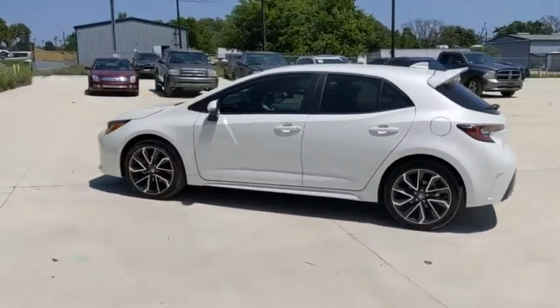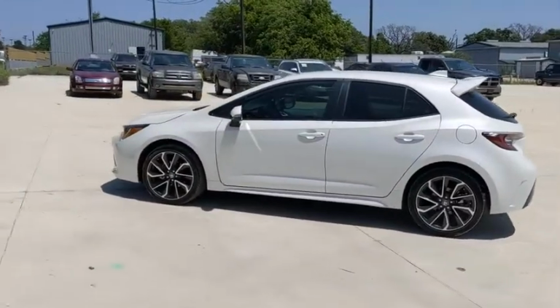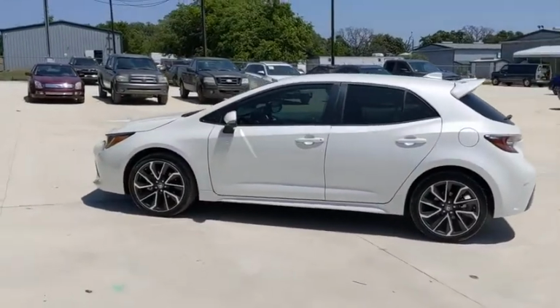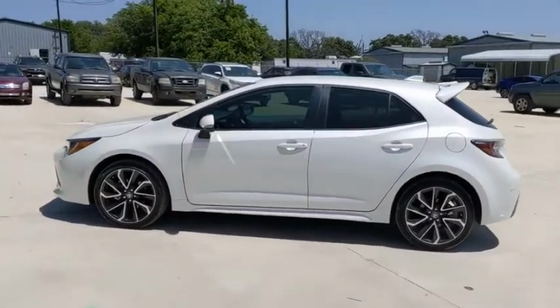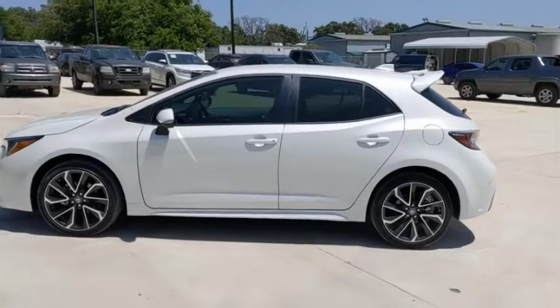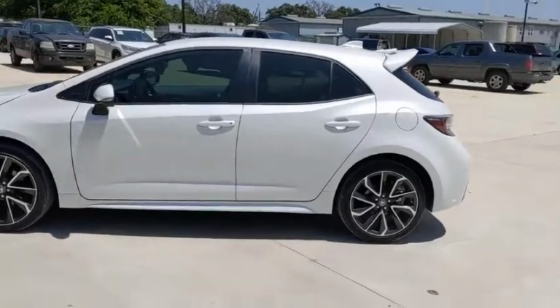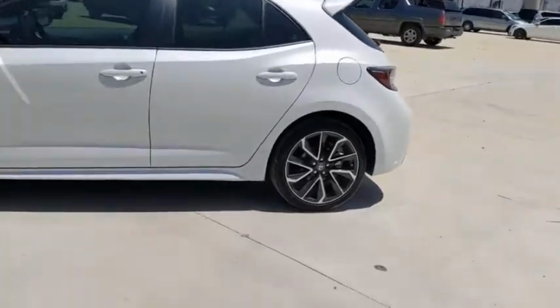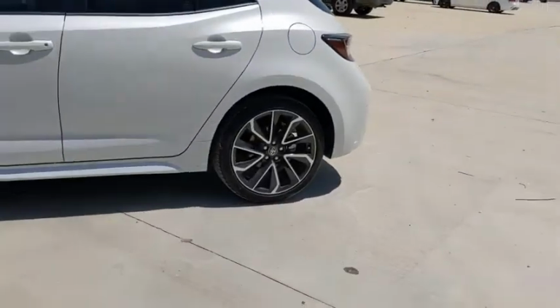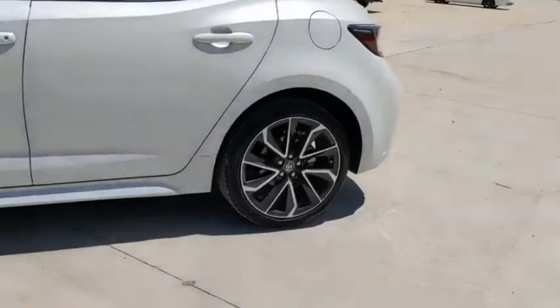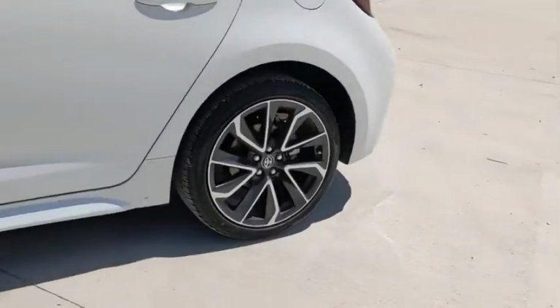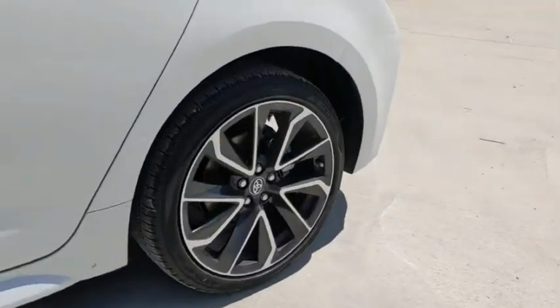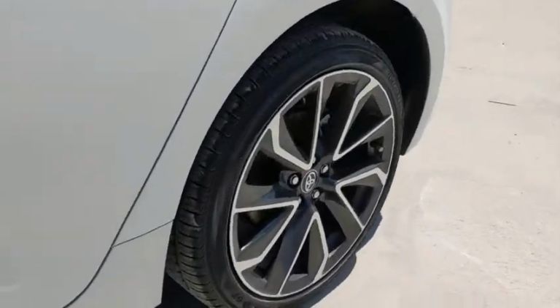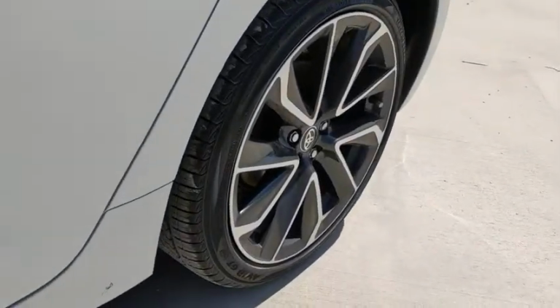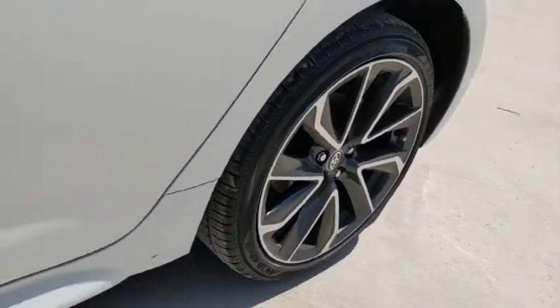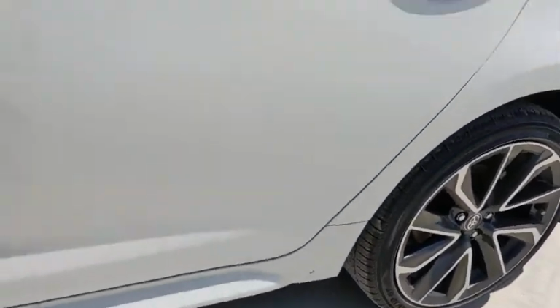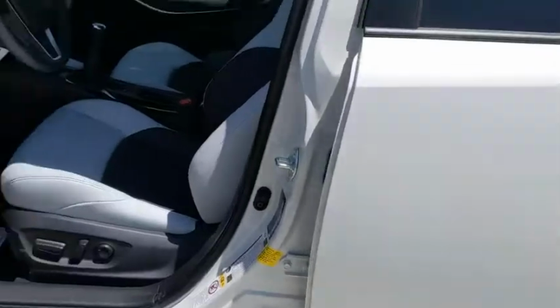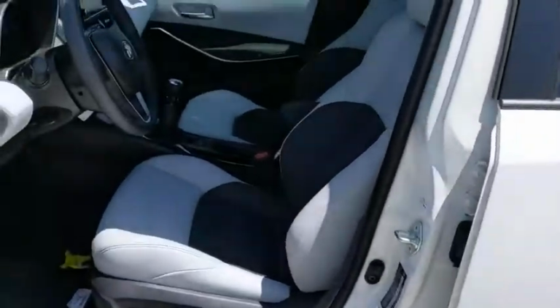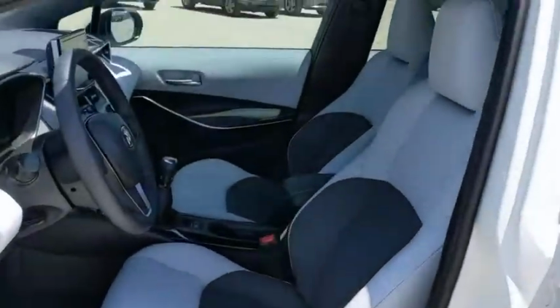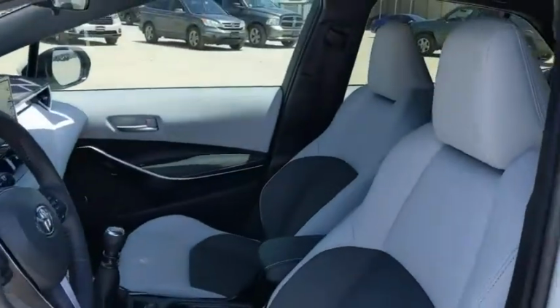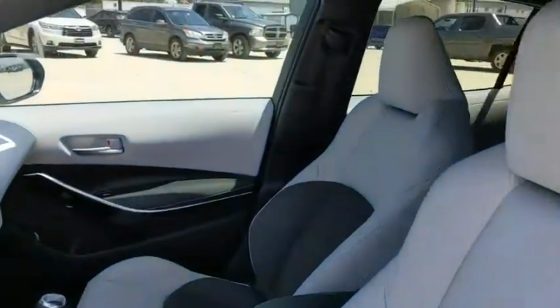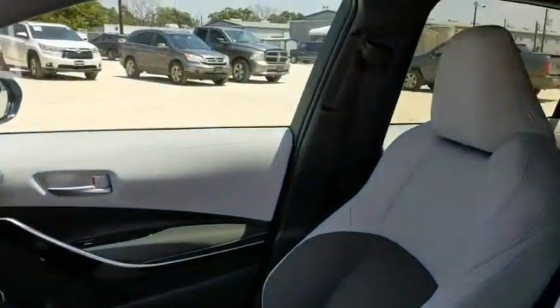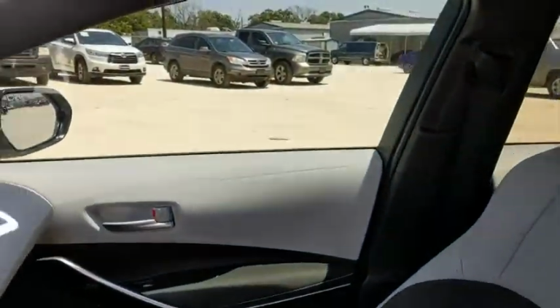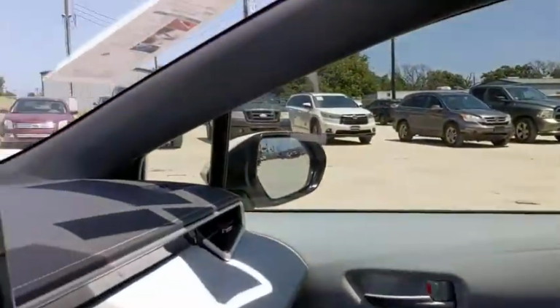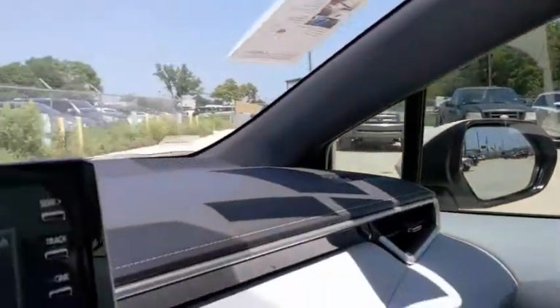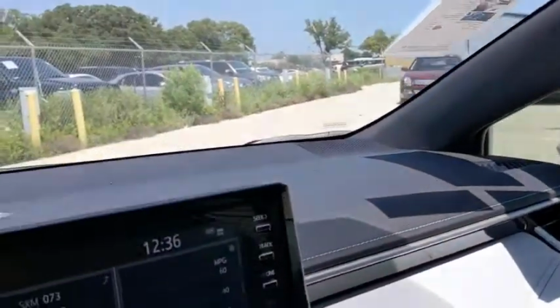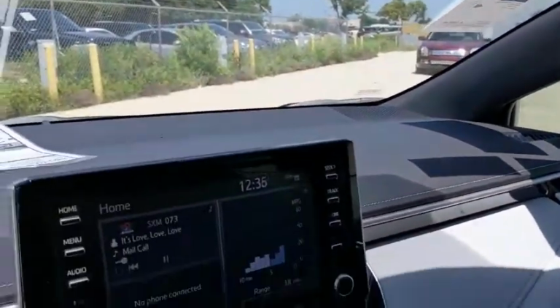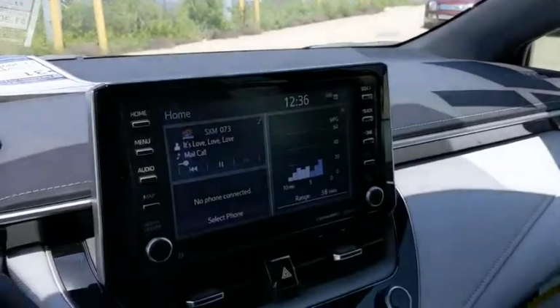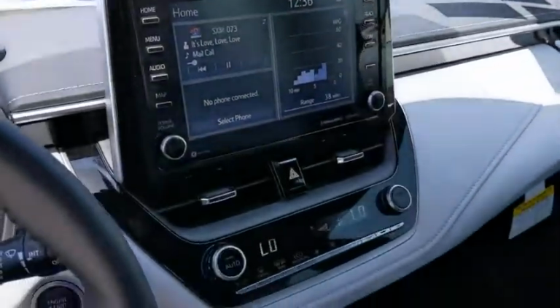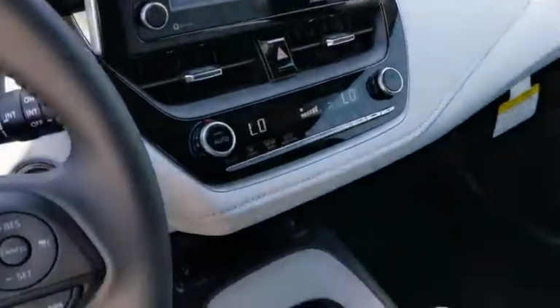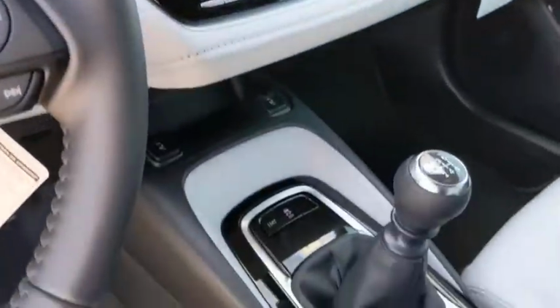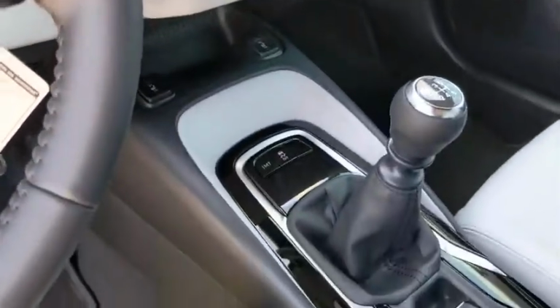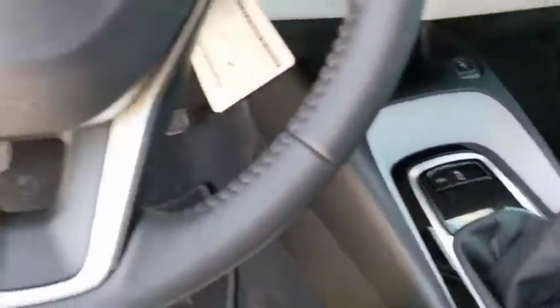Traction control, dual airbags, alloy wheels, power steering, four-wheel disc brakes, heated front seat, fog lights, electronic stability control, power windows, rear window defroster, security system.